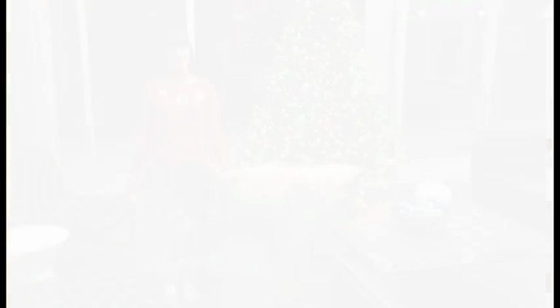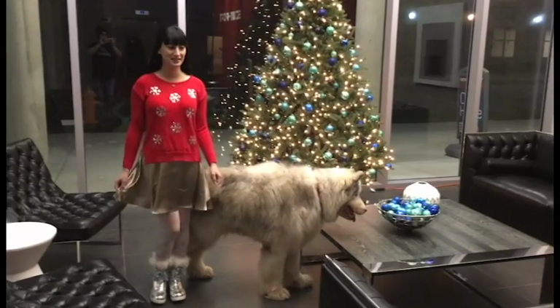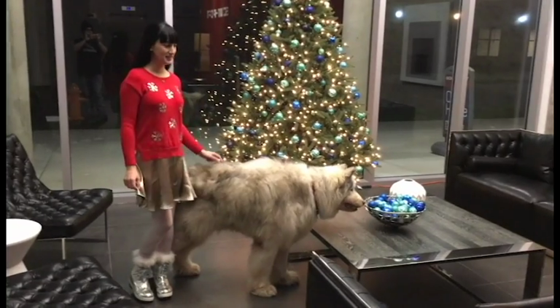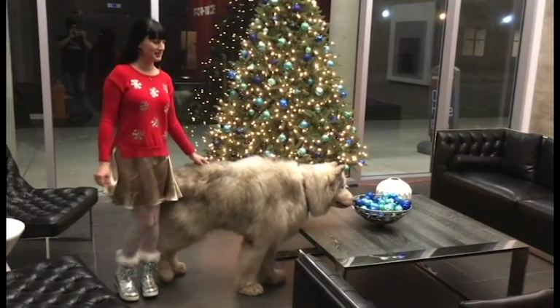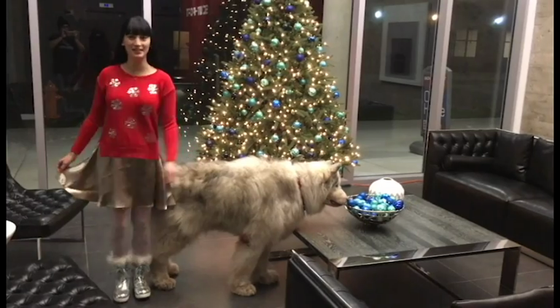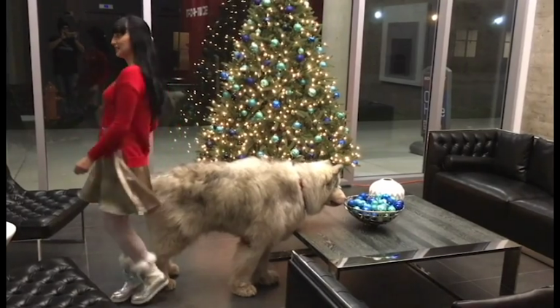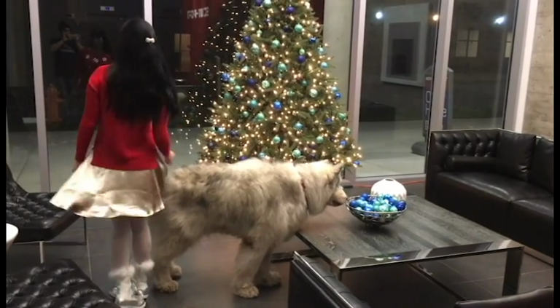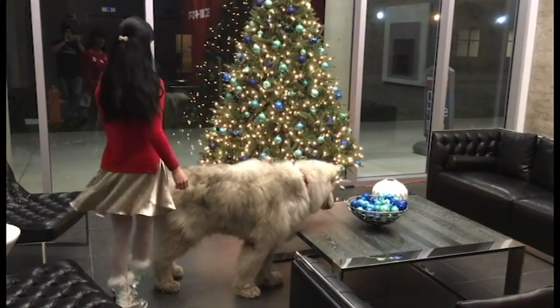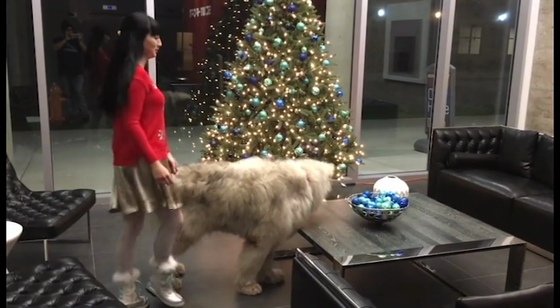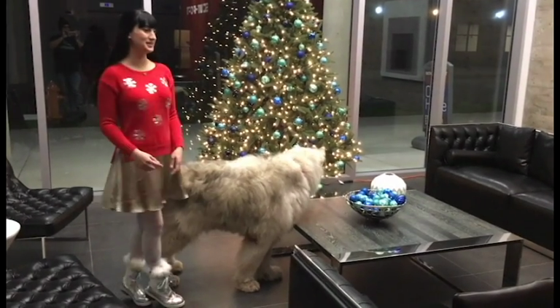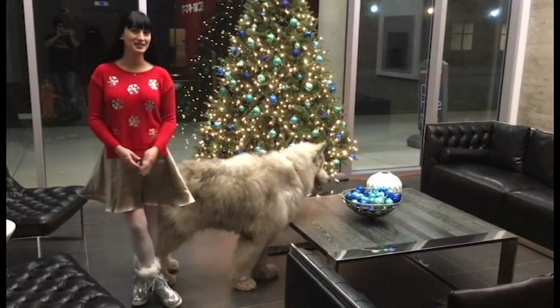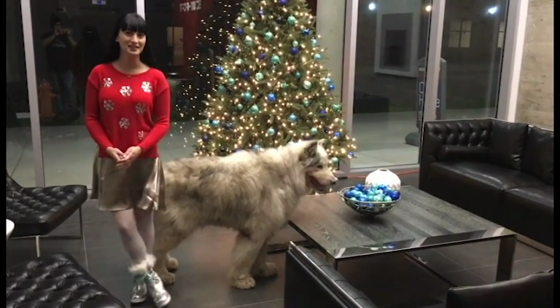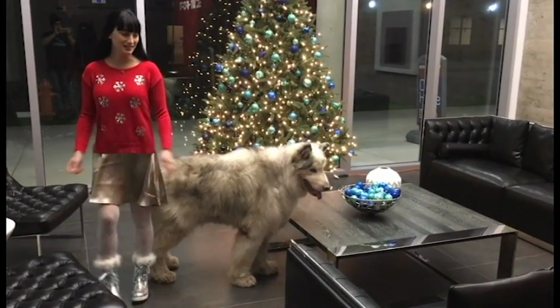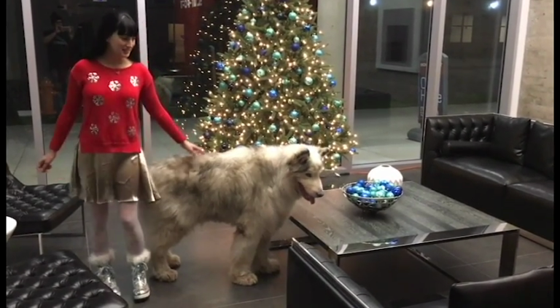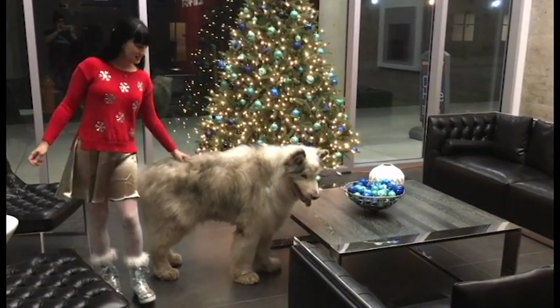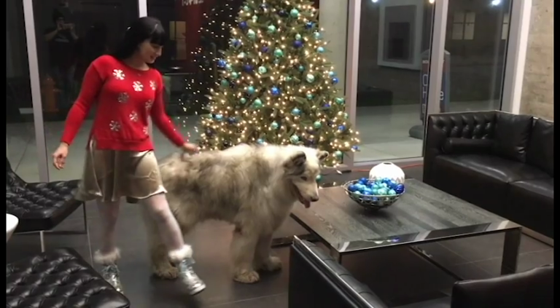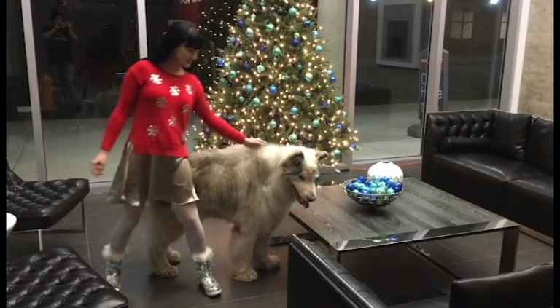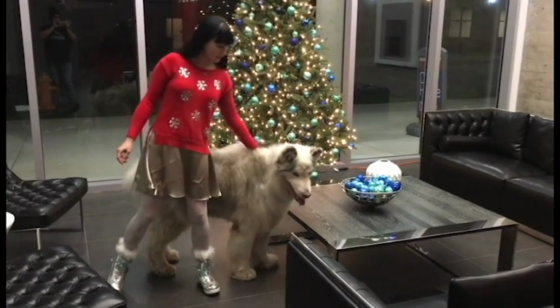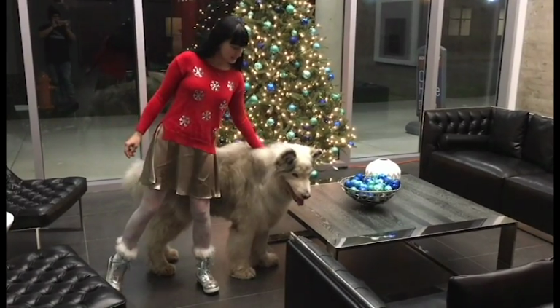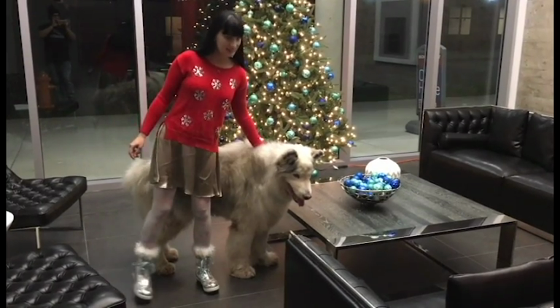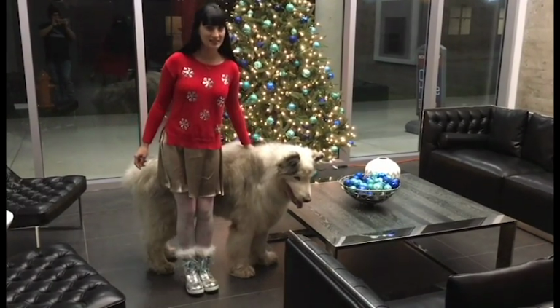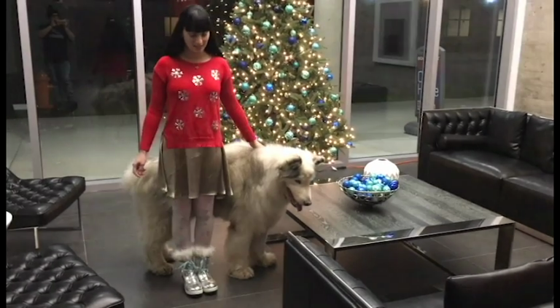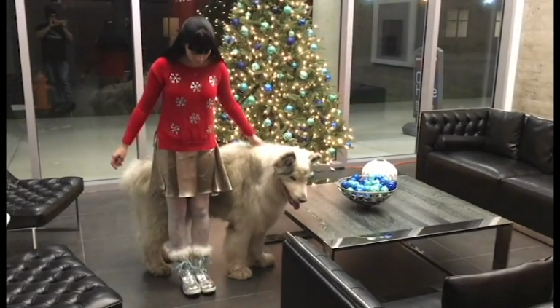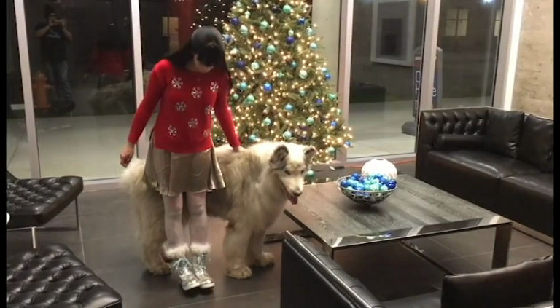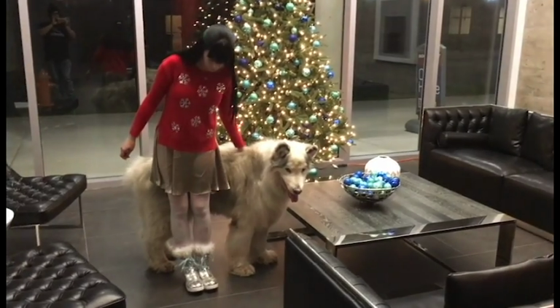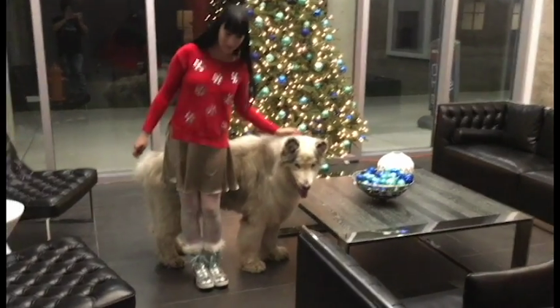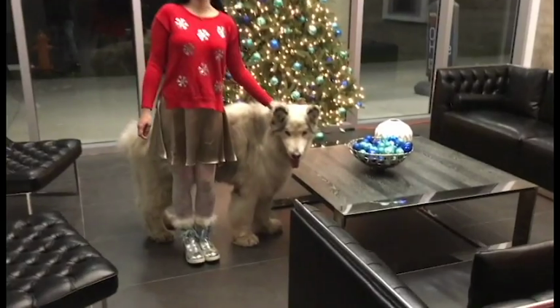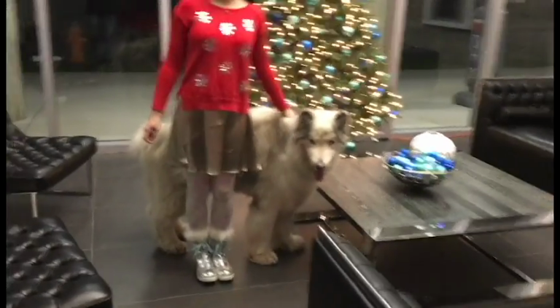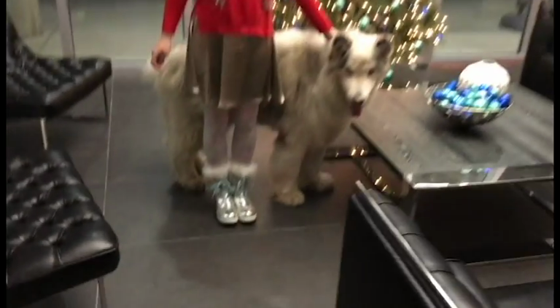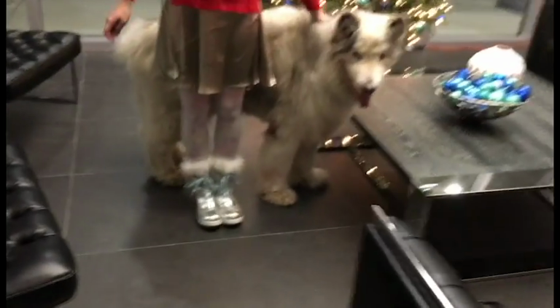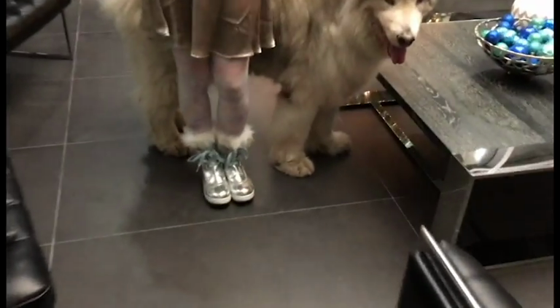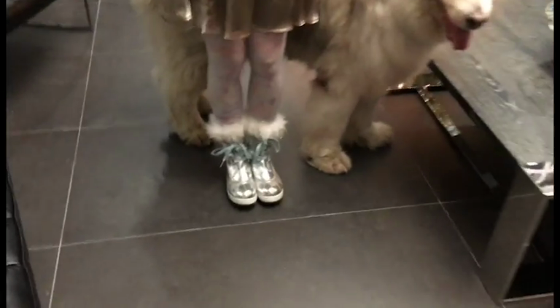For the last outfit I am wearing a jumper from Justice and my gold skirt is from Urban Outfitters. My boots are from Justice and they are snow boots, so they're perfect for walking Danny in the cold.